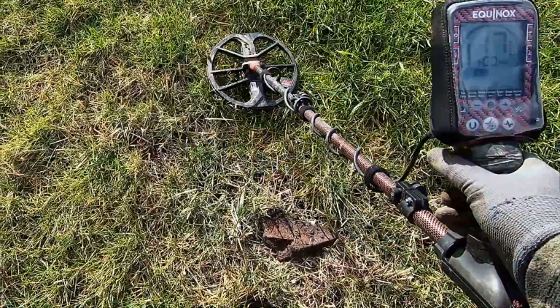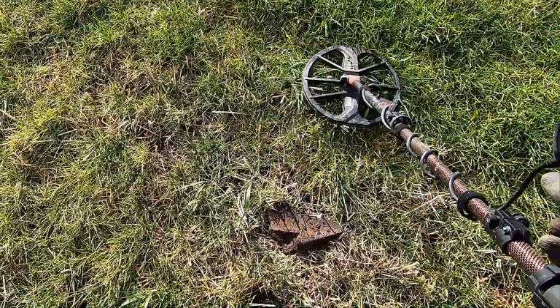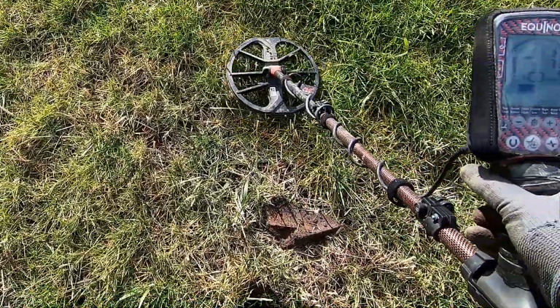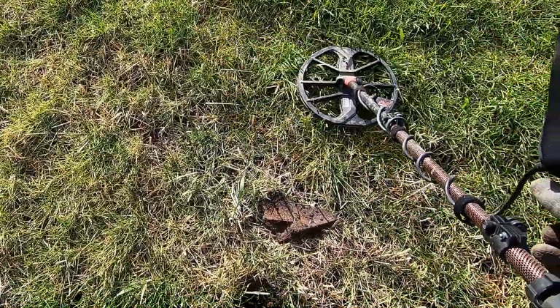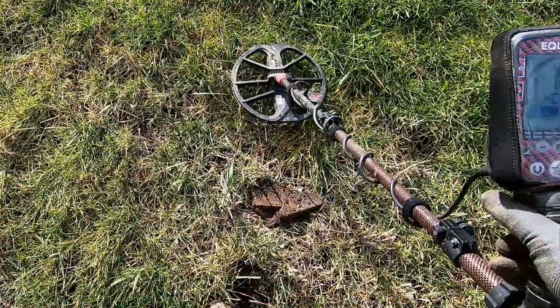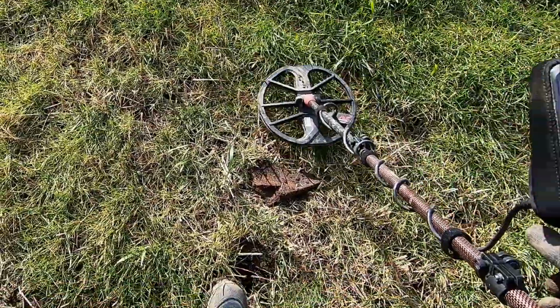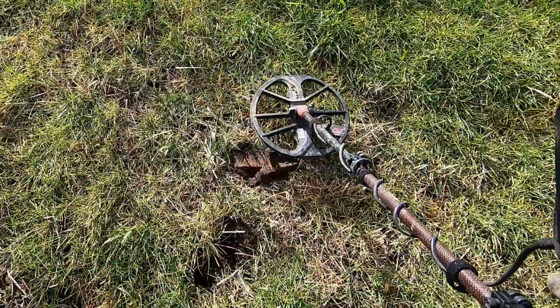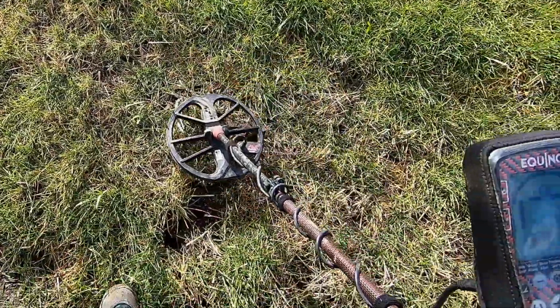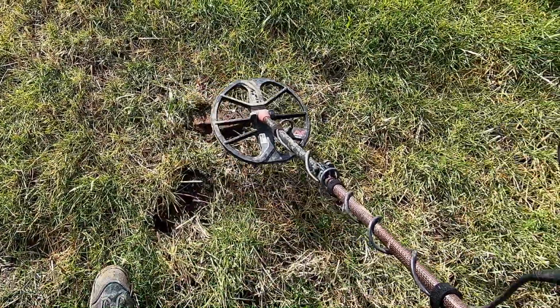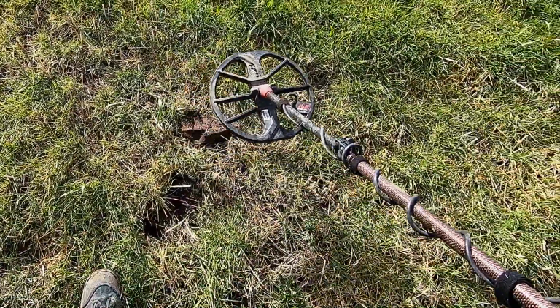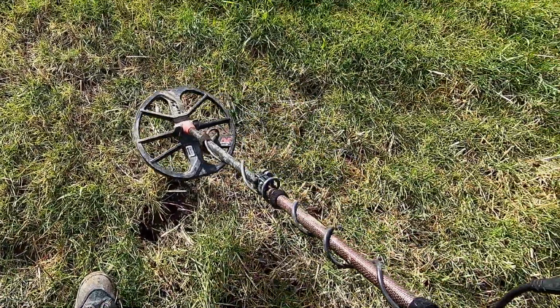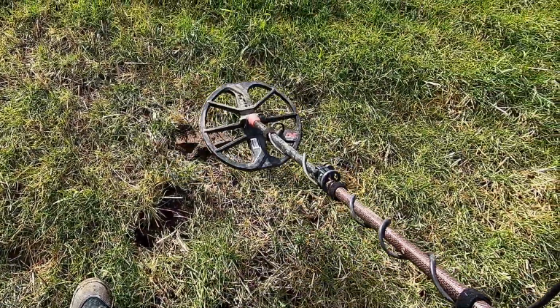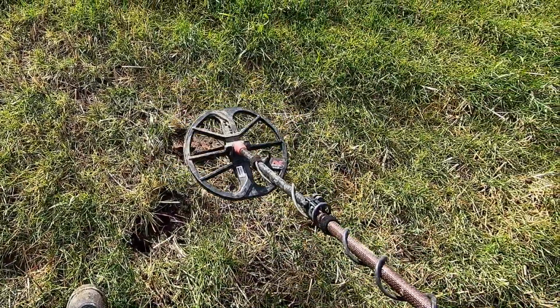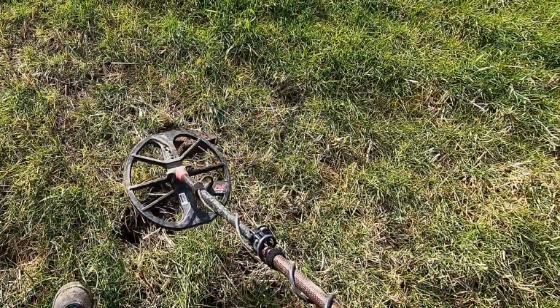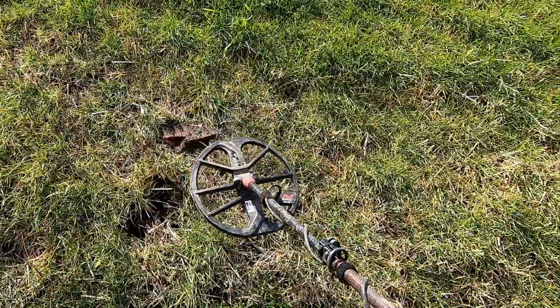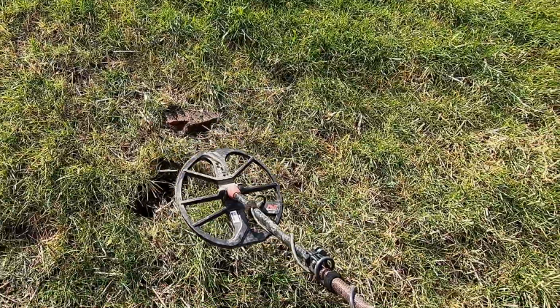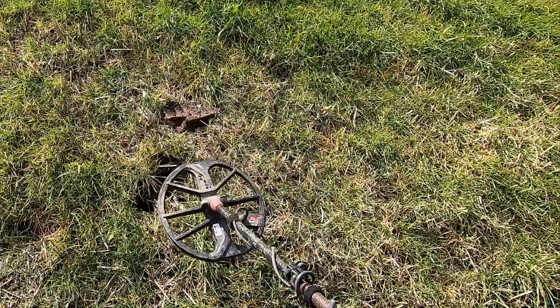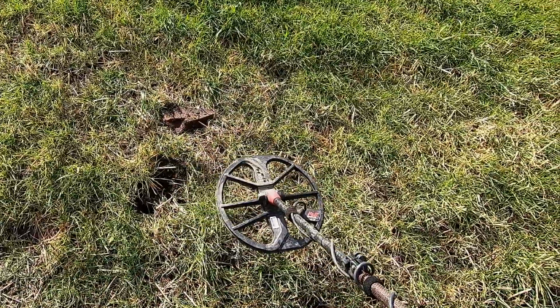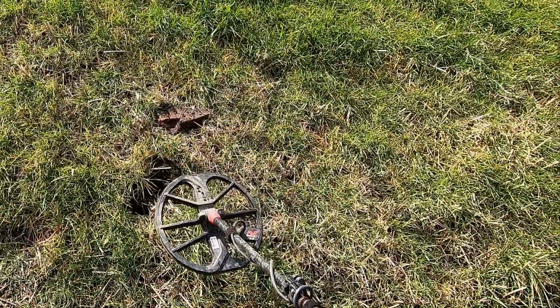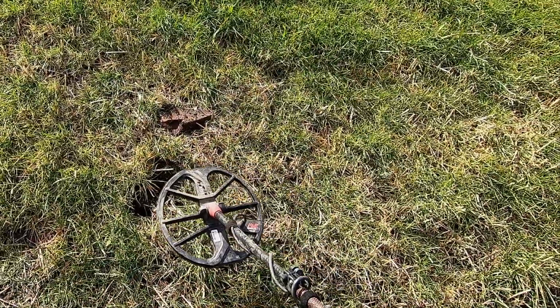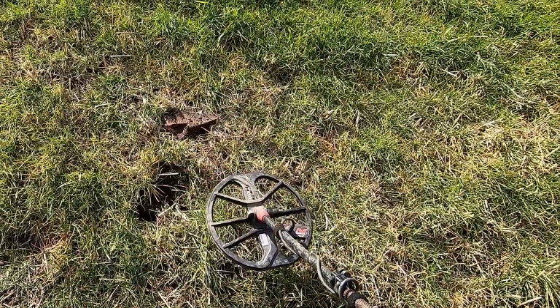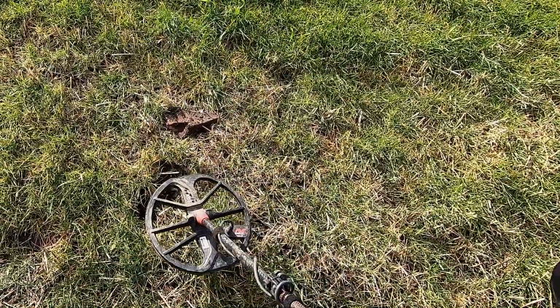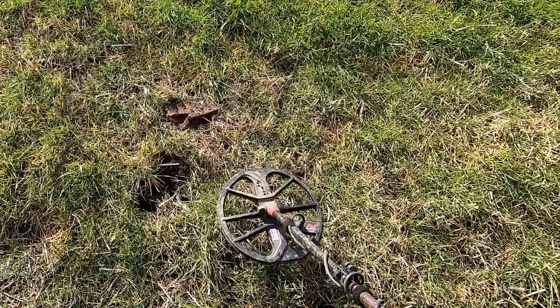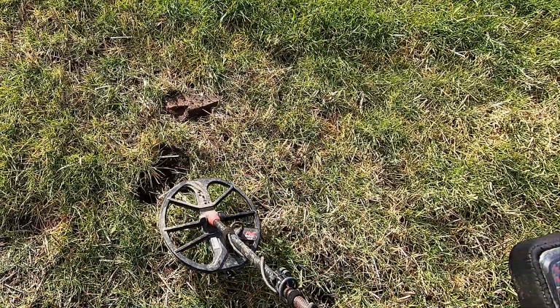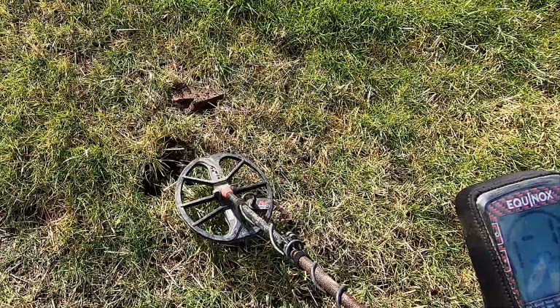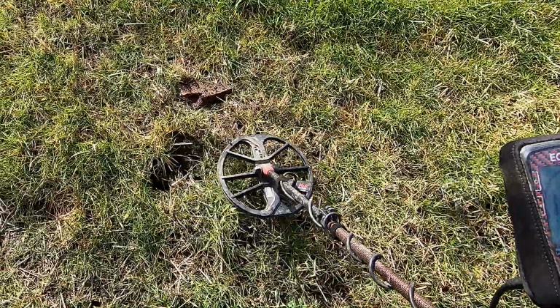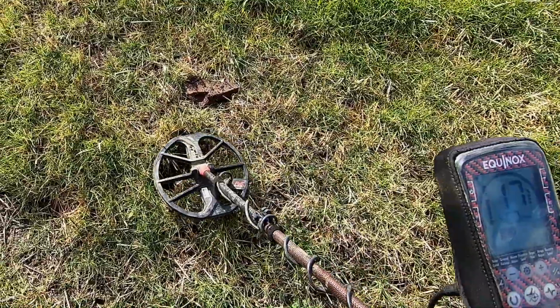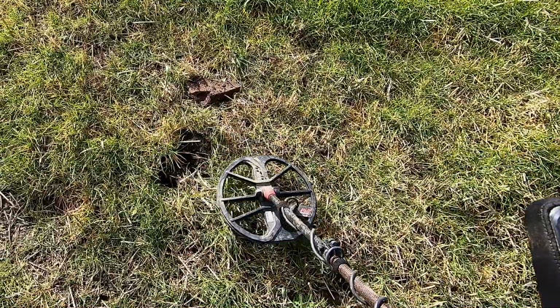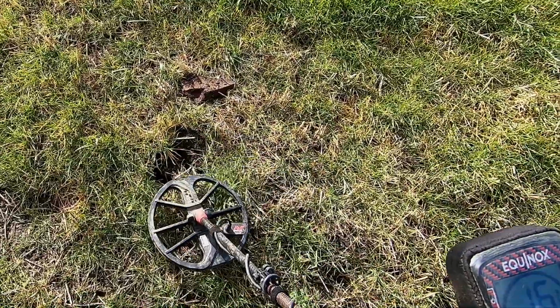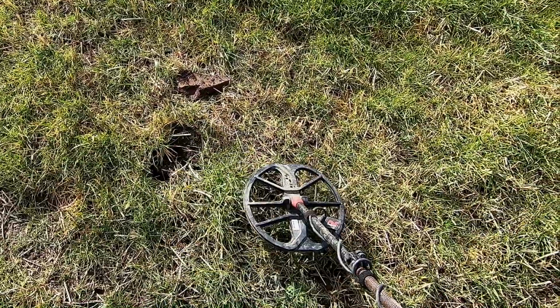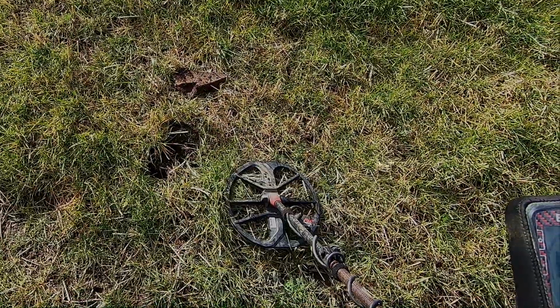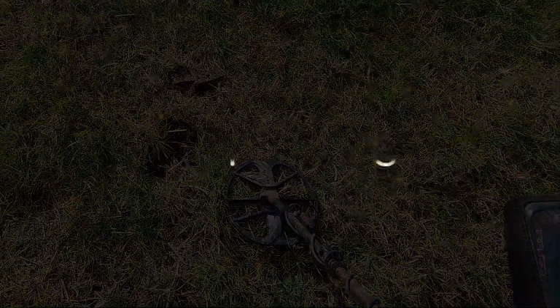We're still getting a signal over there — just something to bear in mind with edge detection. One of the things I find: raise the coil up a bit, and if it's a big bit of iron it will start to break up. Perfect example of edge detection.